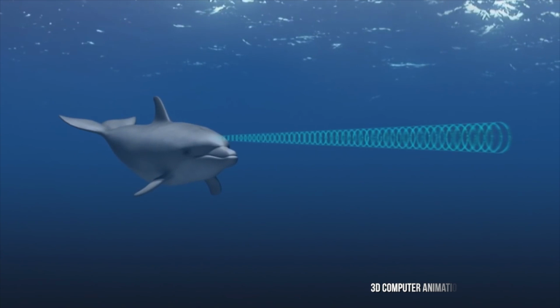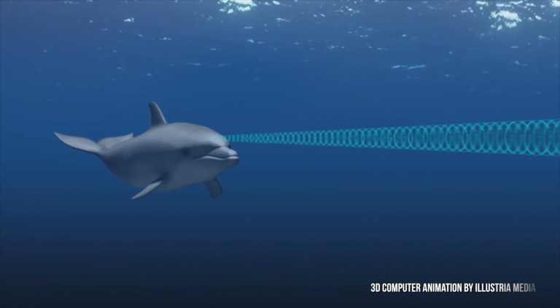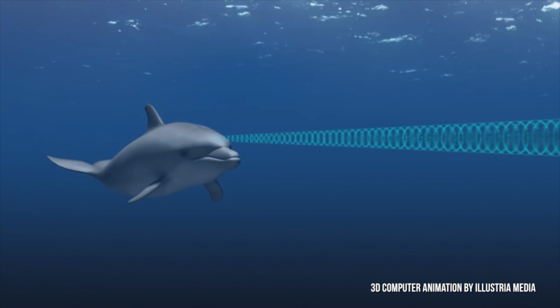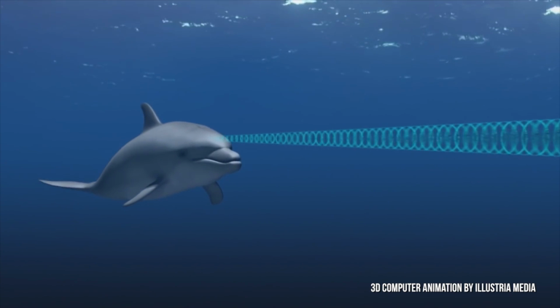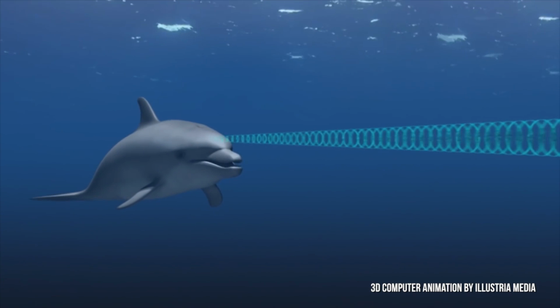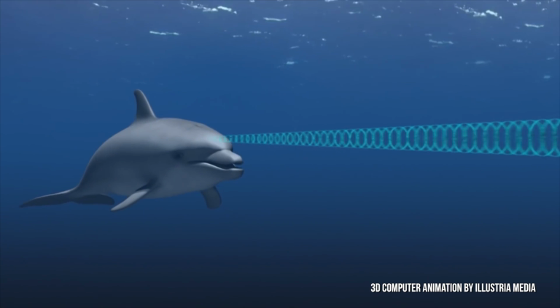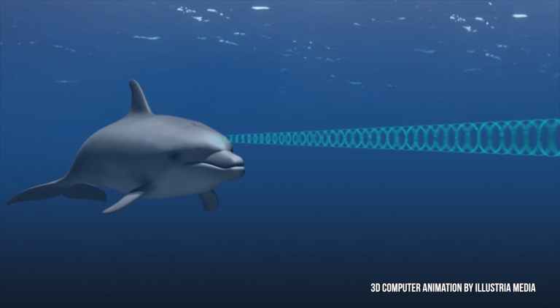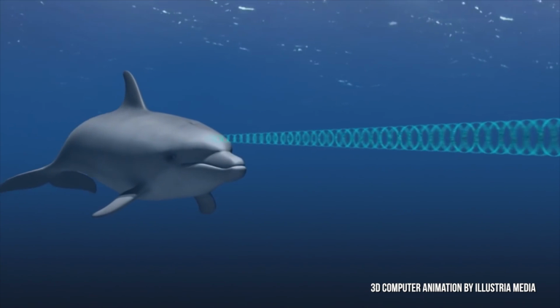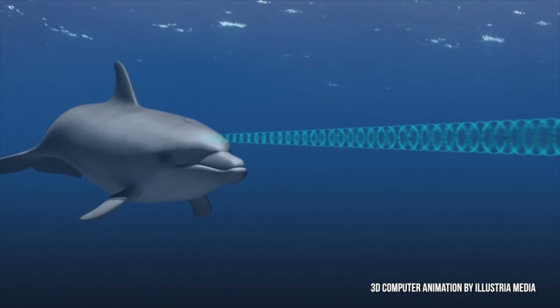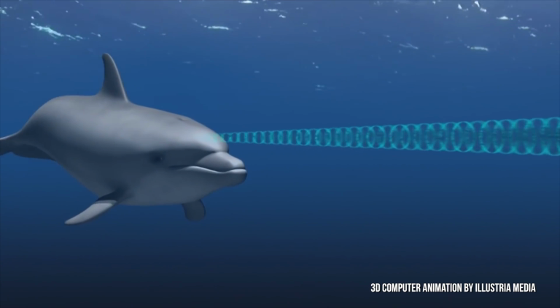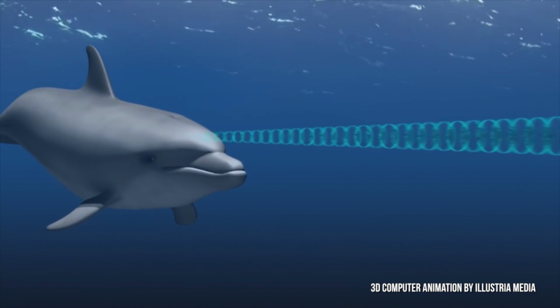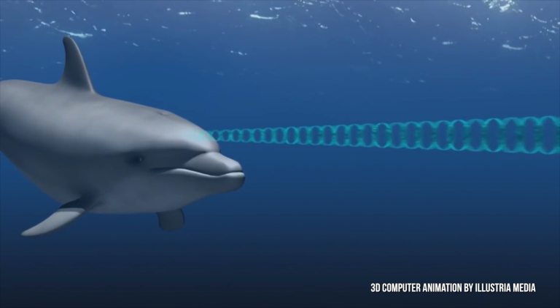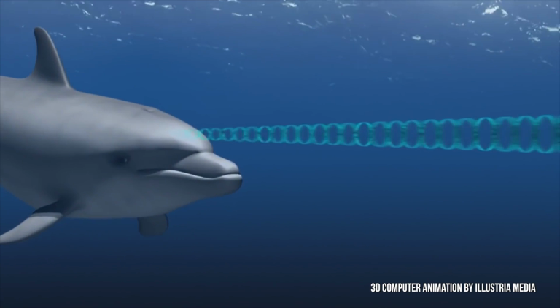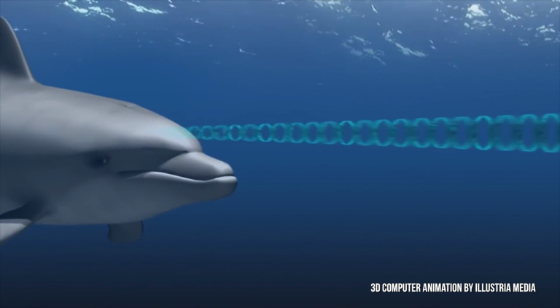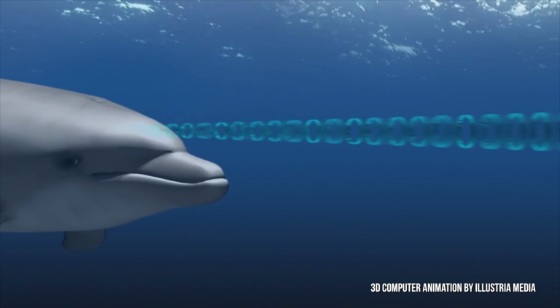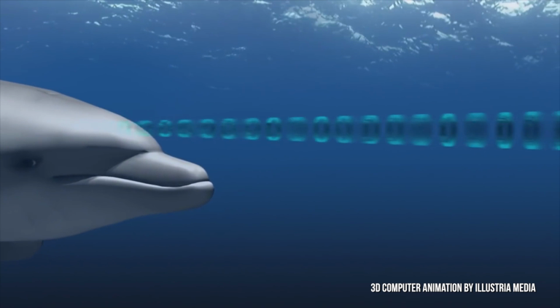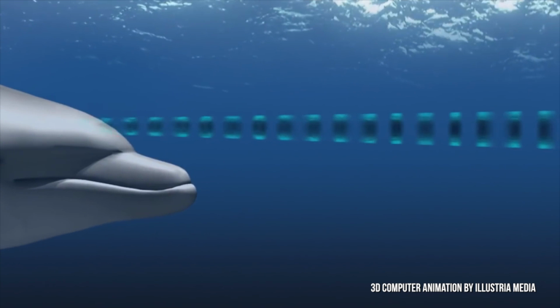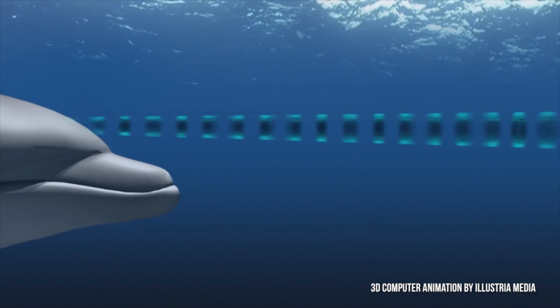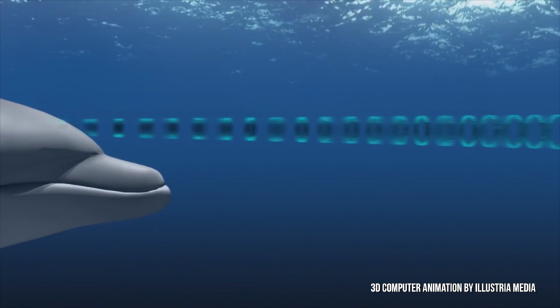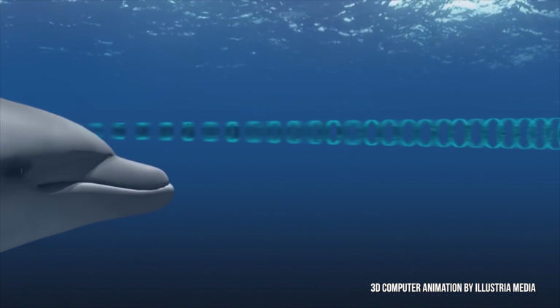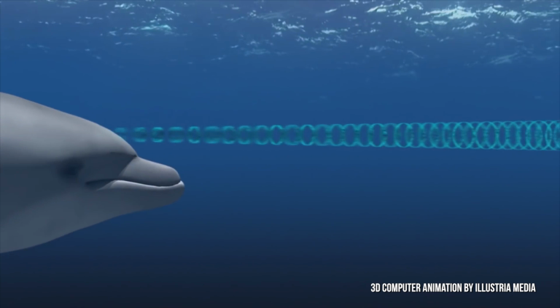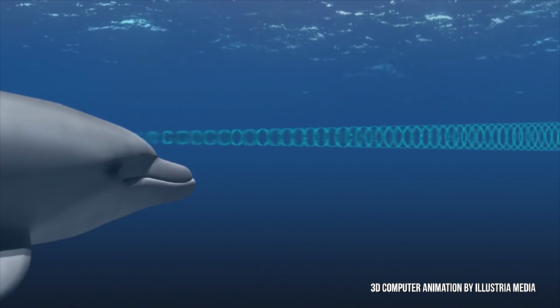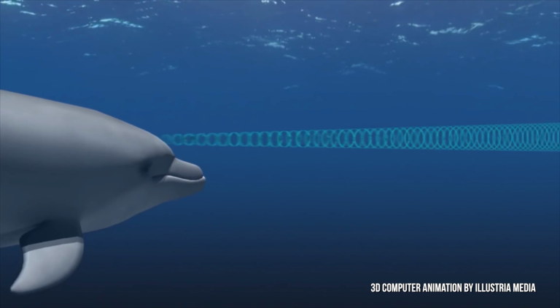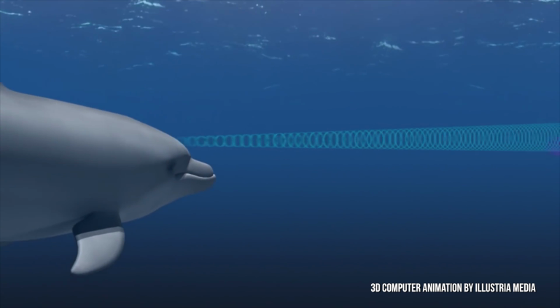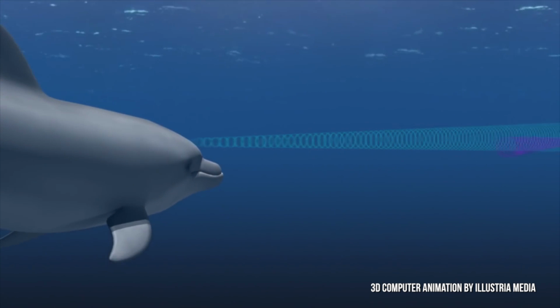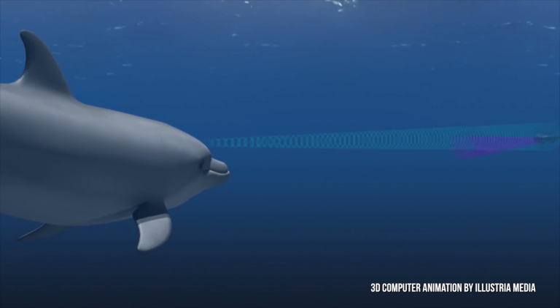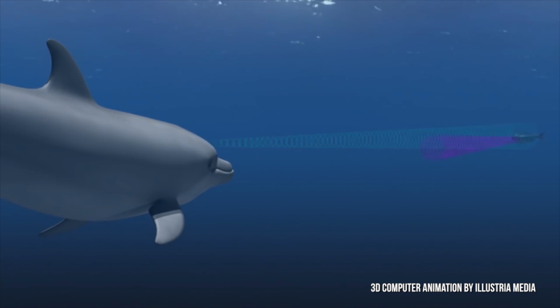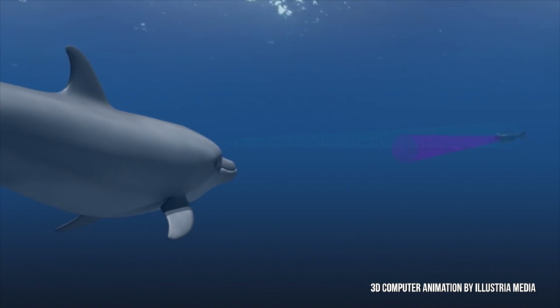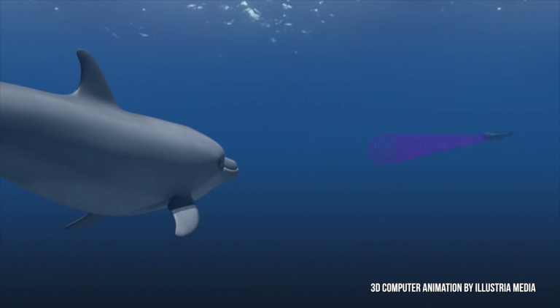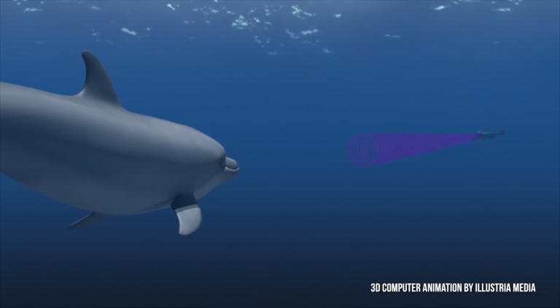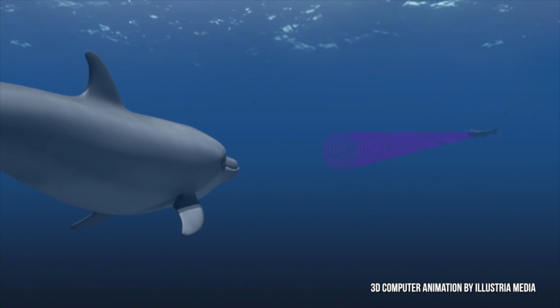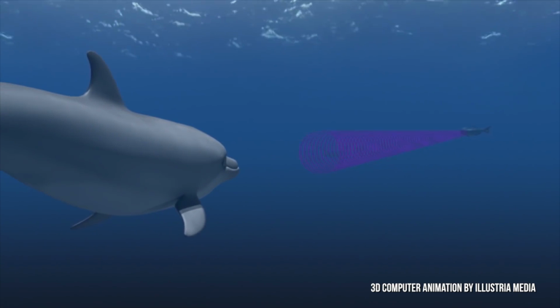Basically, dolphins produce a sound which is called clicks in an organ located in their head. The sounds pass through their melon — their head — and travel into the water until it reaches an object.